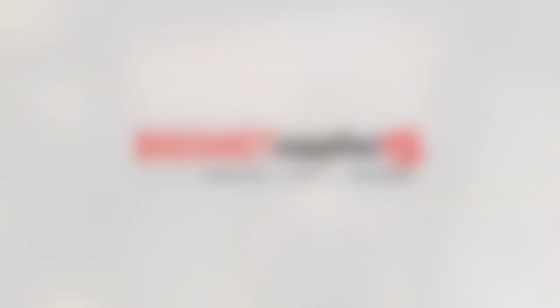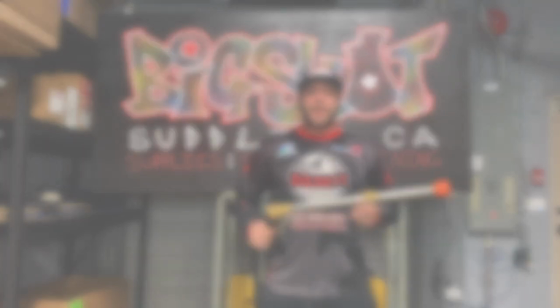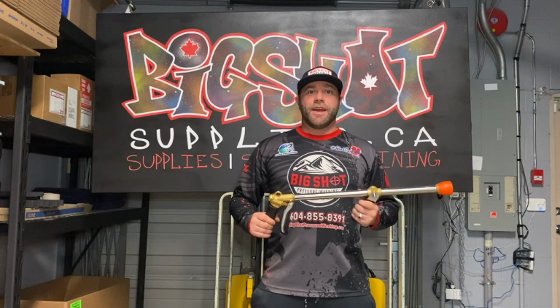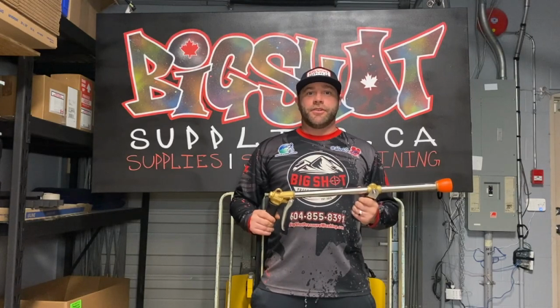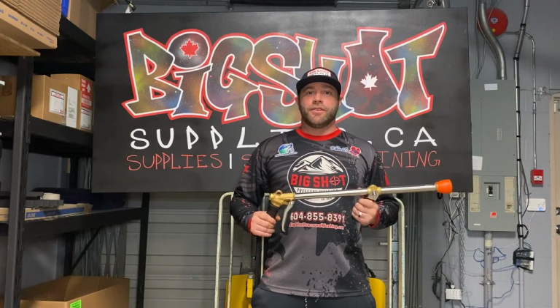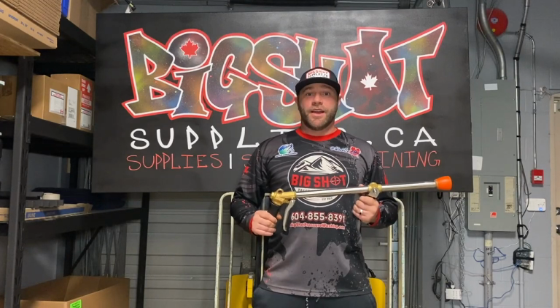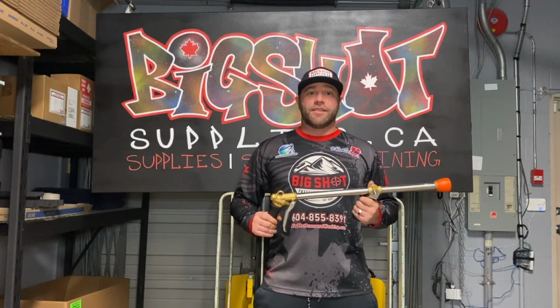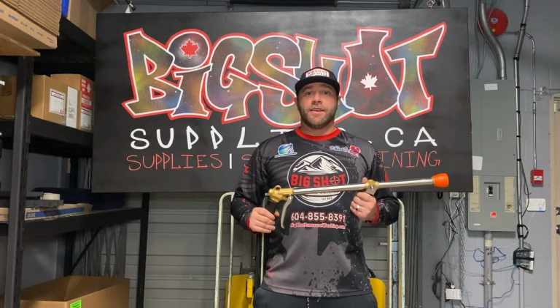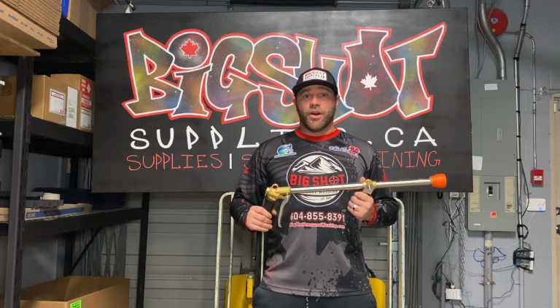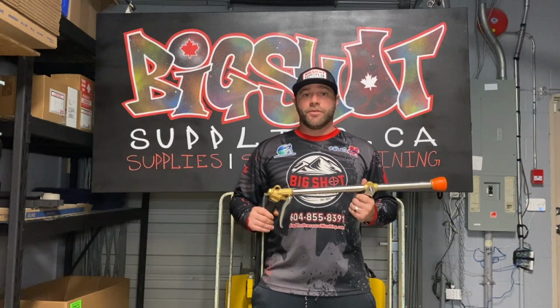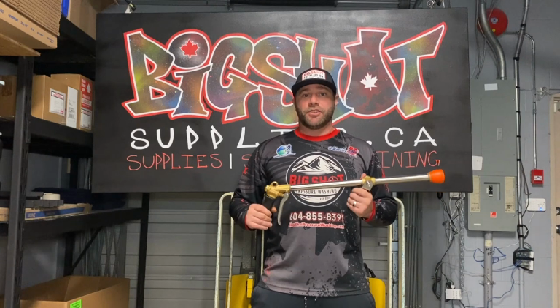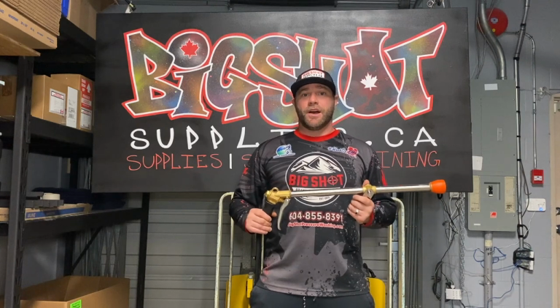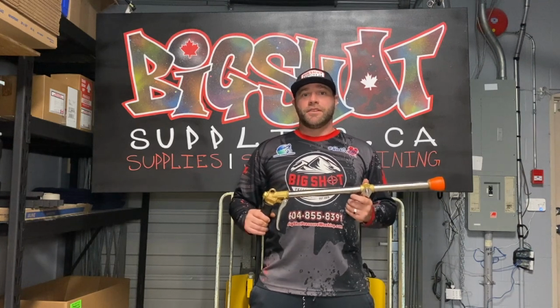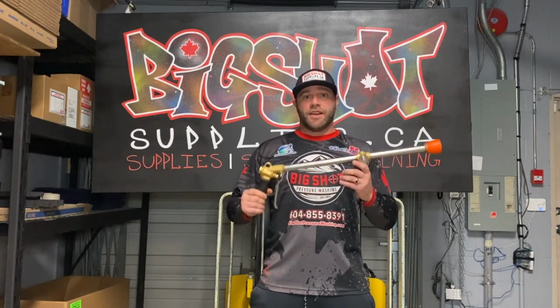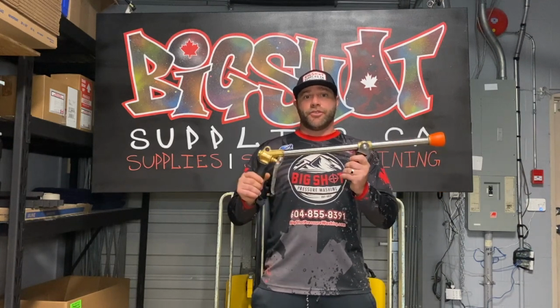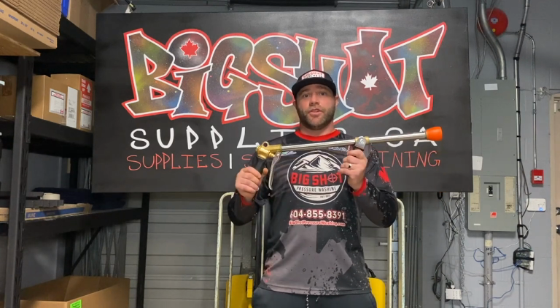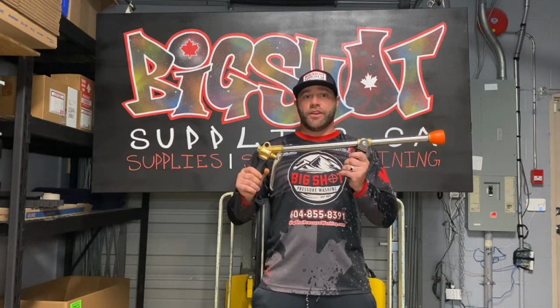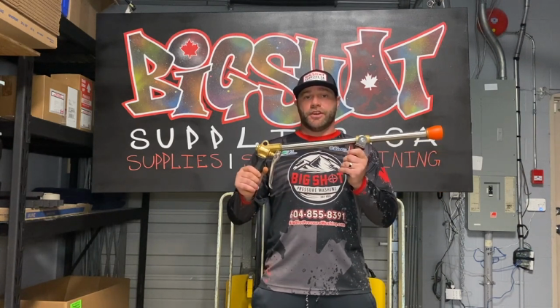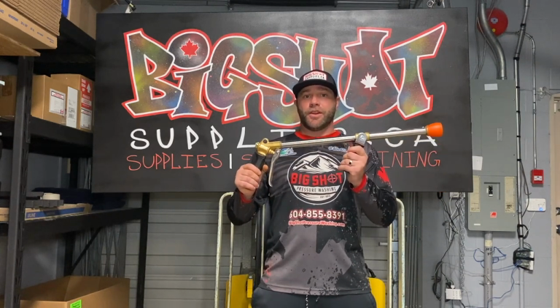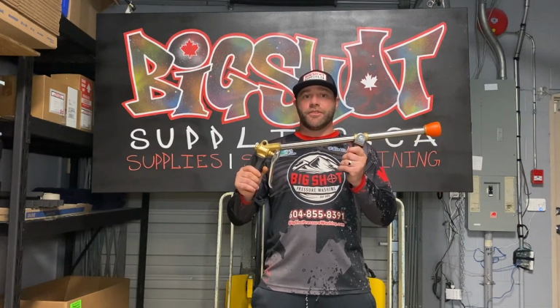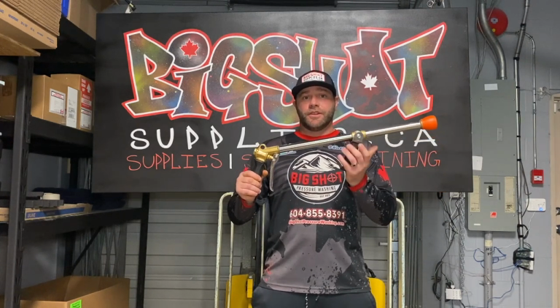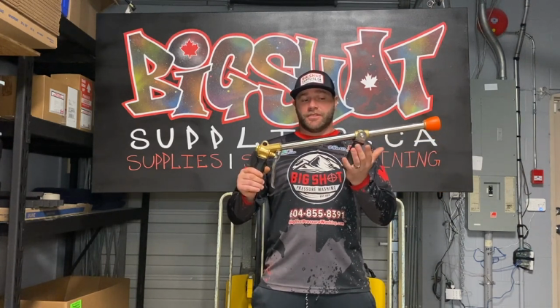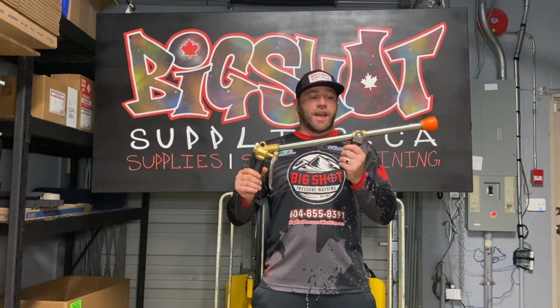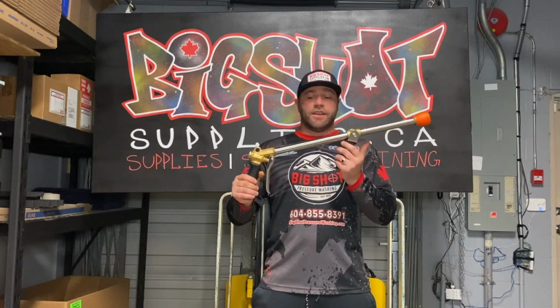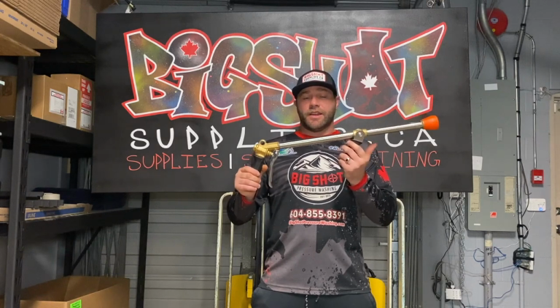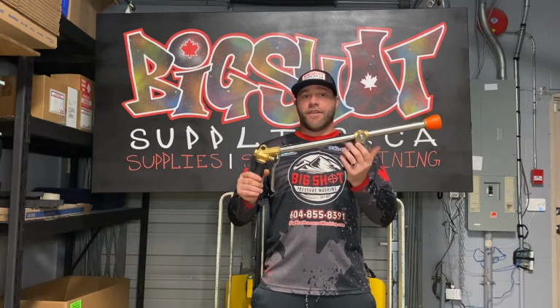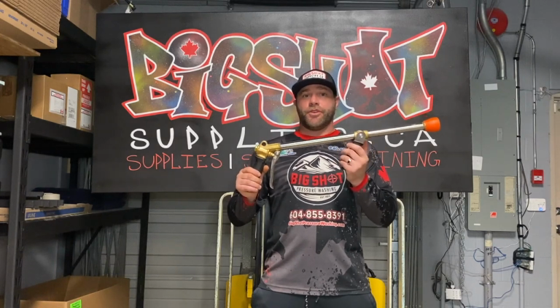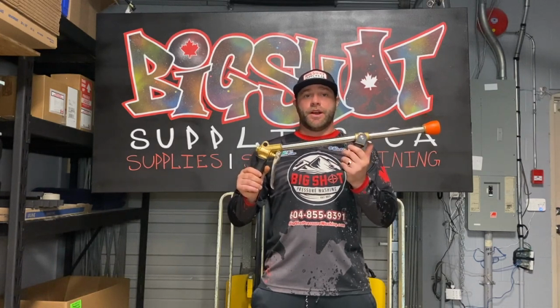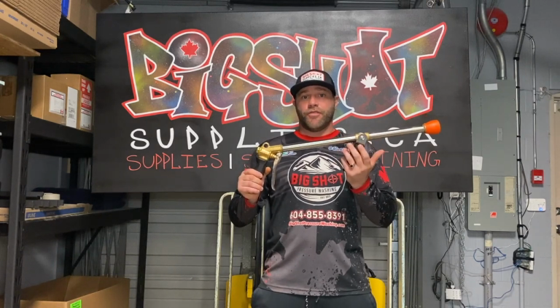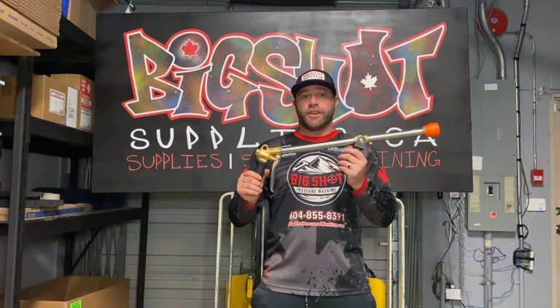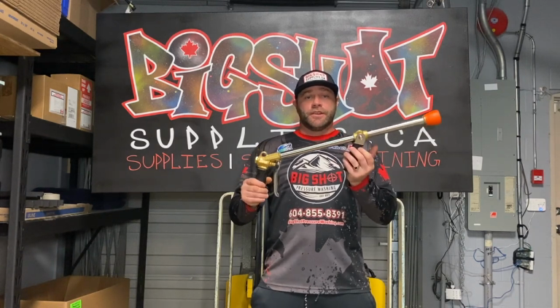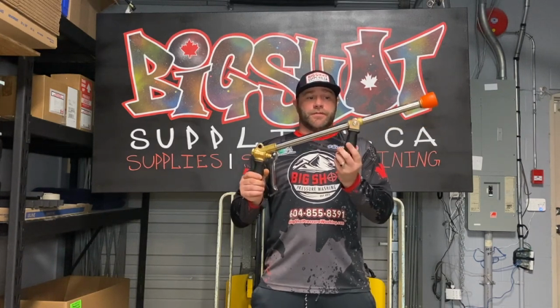Hey everybody, how you doing? Hopefully you're having a great day. I'm Colin with Big Shot Supplies and today I want to show you this long-range turbine nozzle — it's a very handy gun to have when you're soft washing.